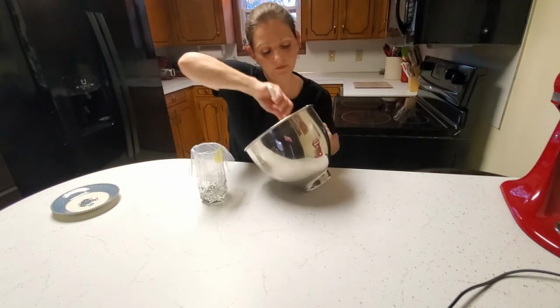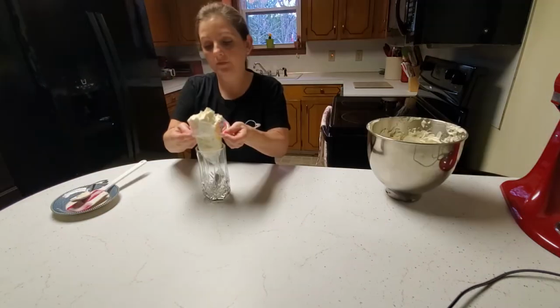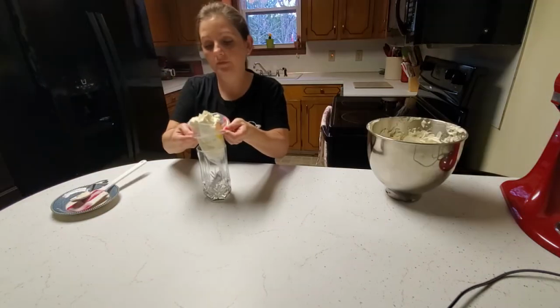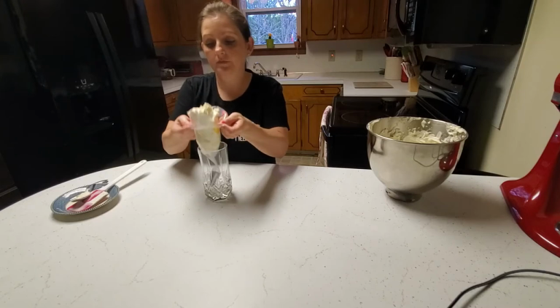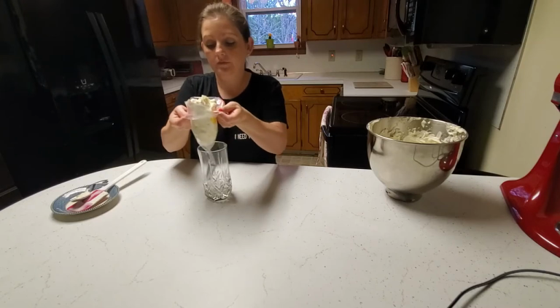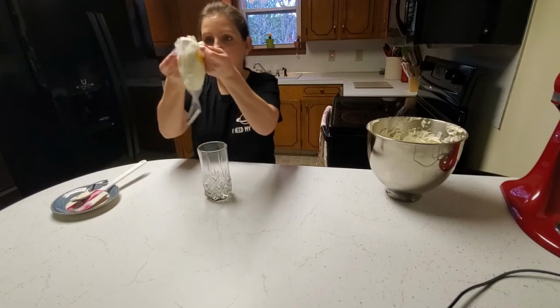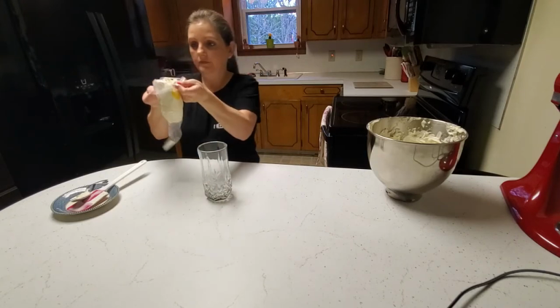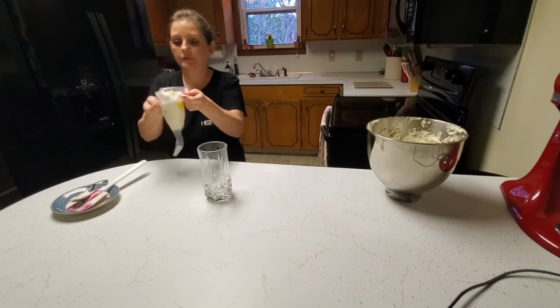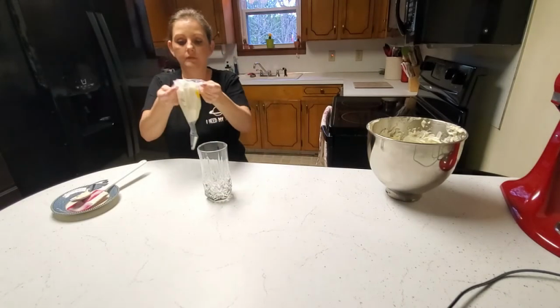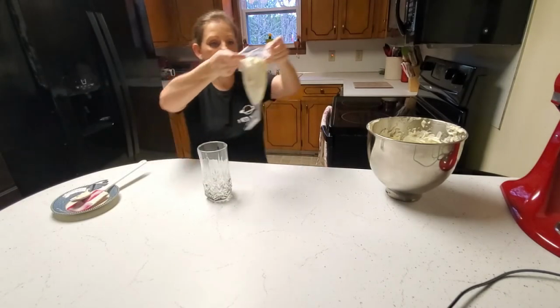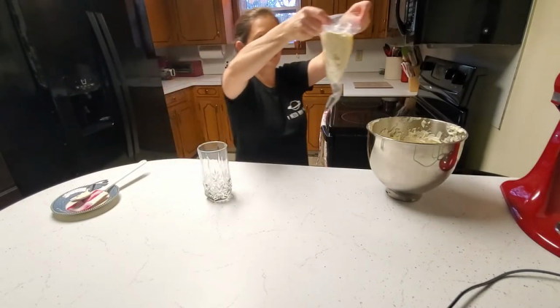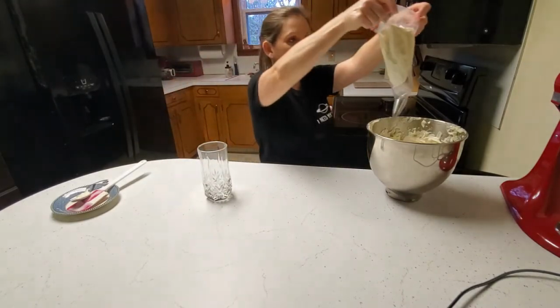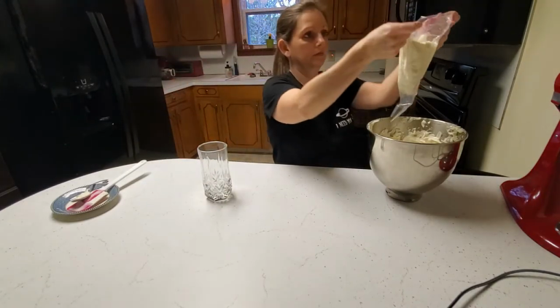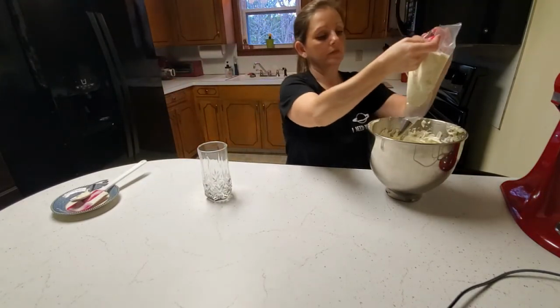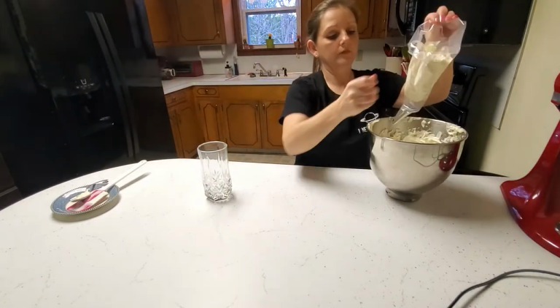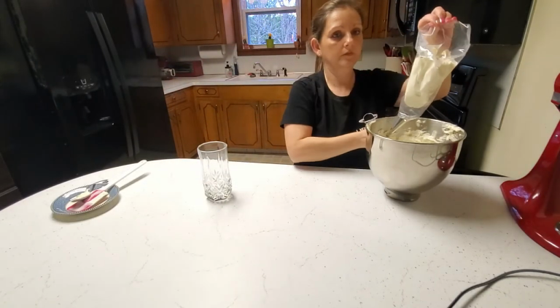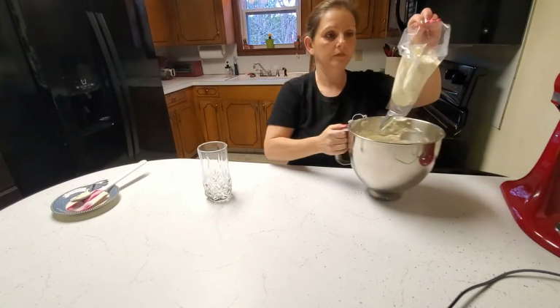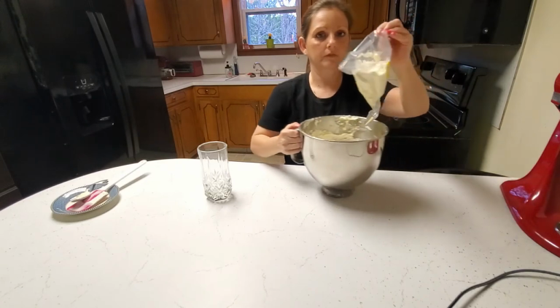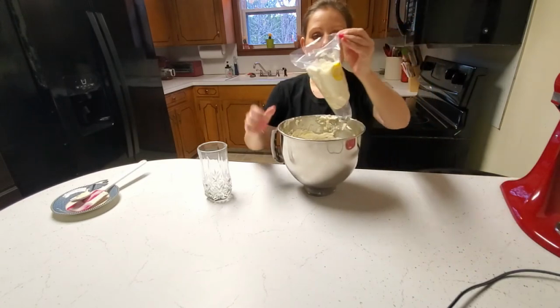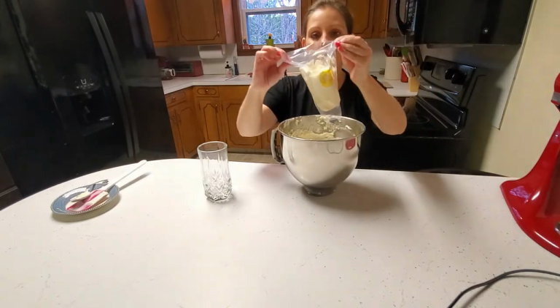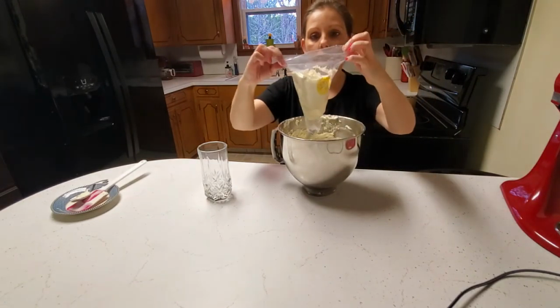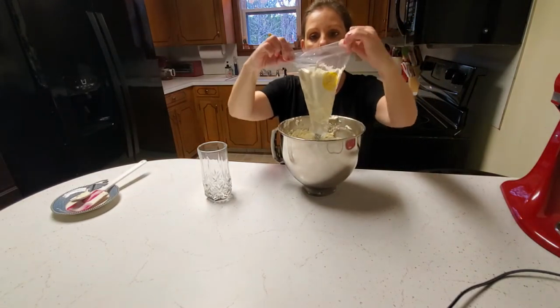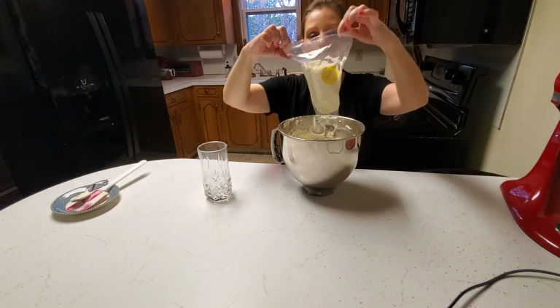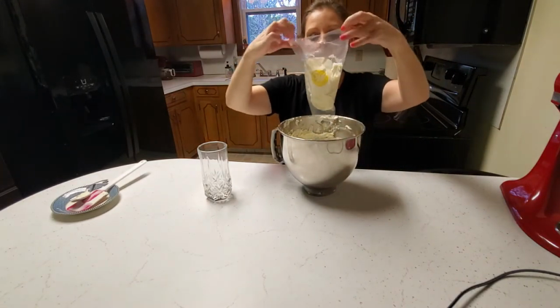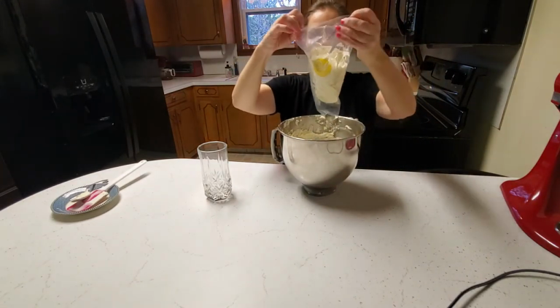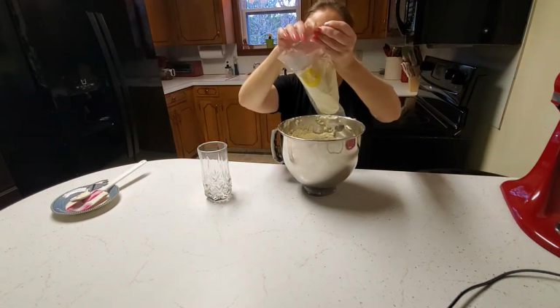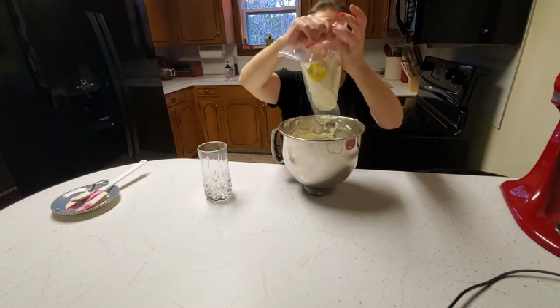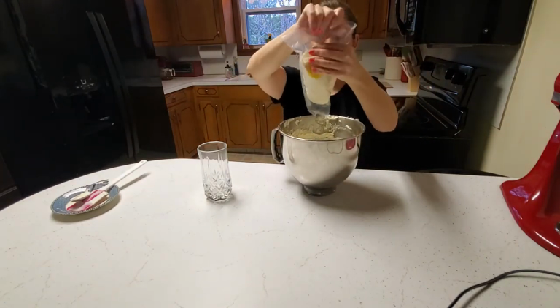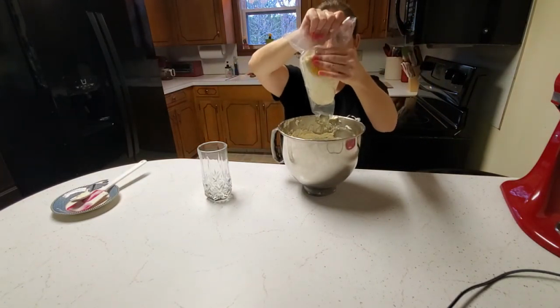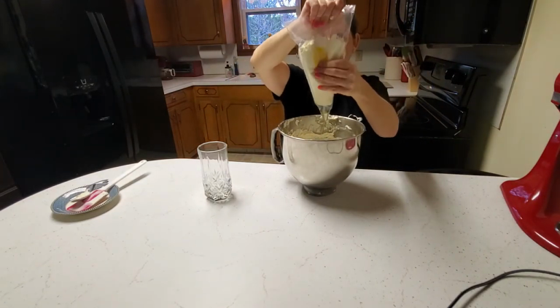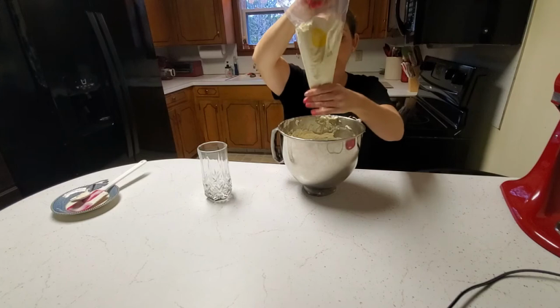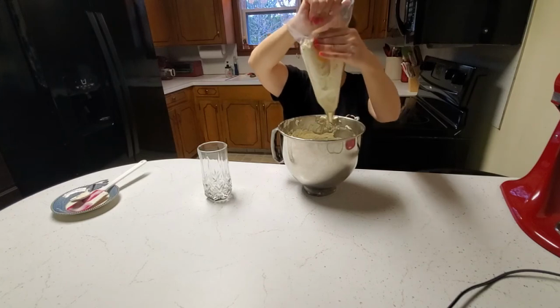You're just going to fill a piping bag — or a zip-lock bag if you'd rather use that. I went ahead and used a tip so it would get into the lady locks really well.